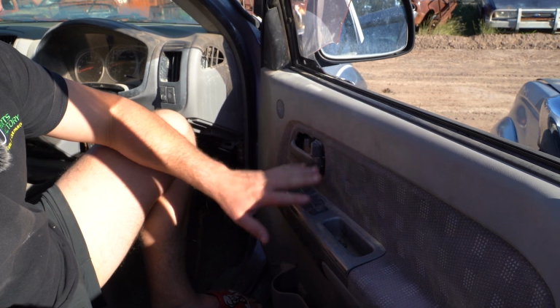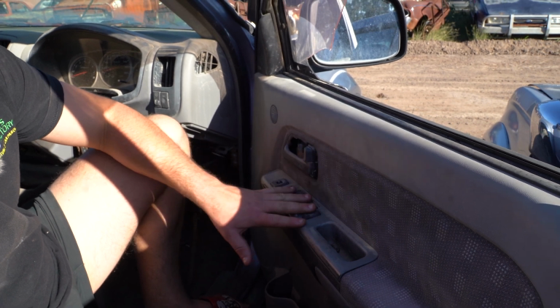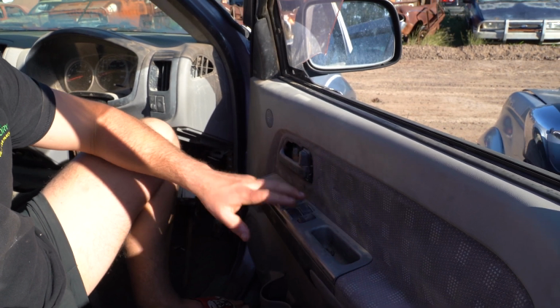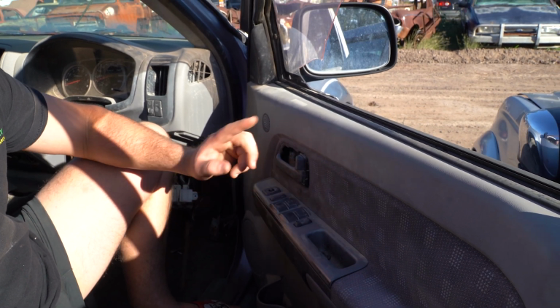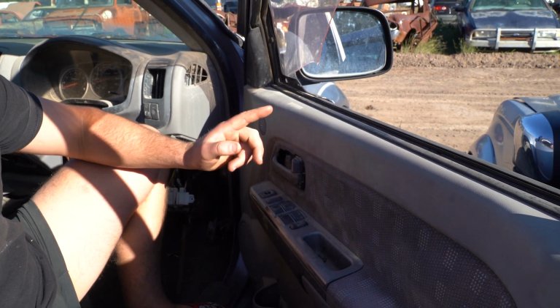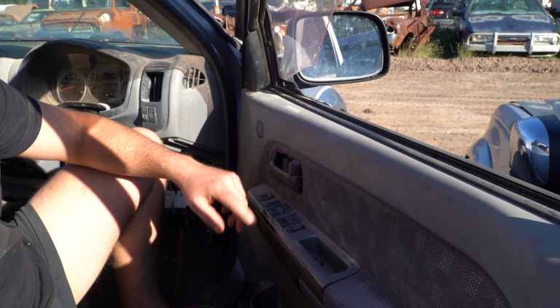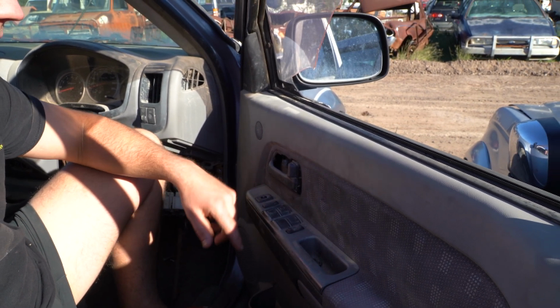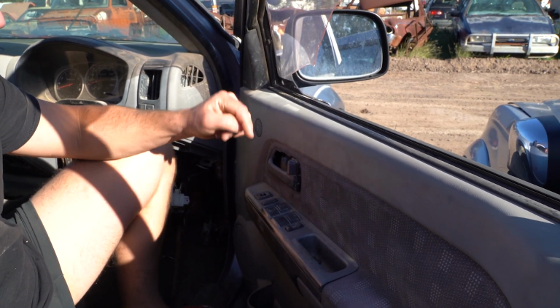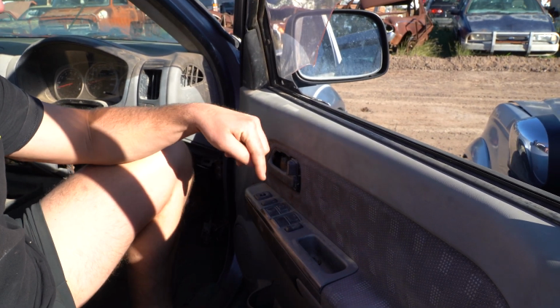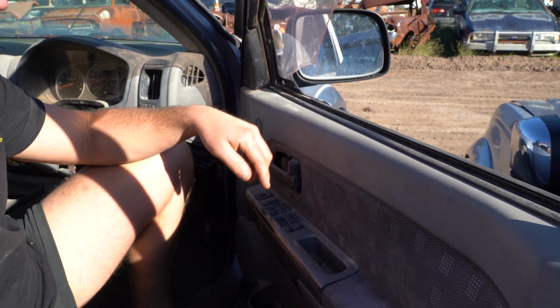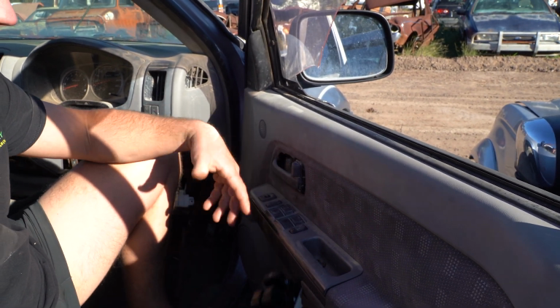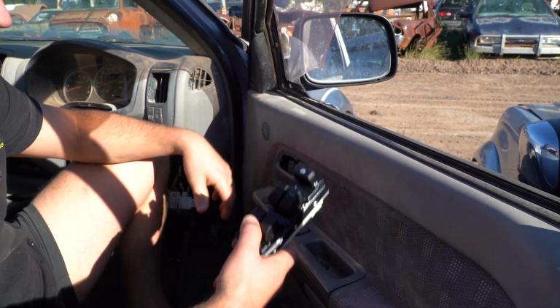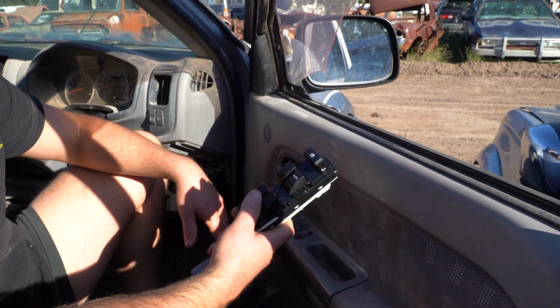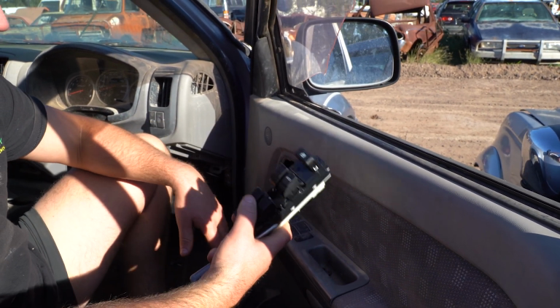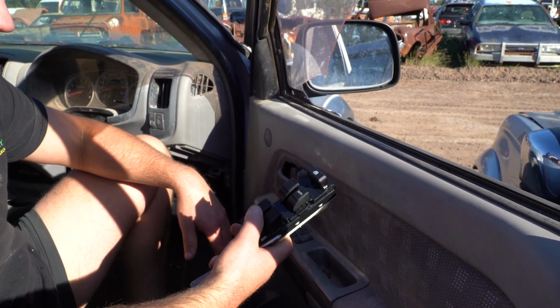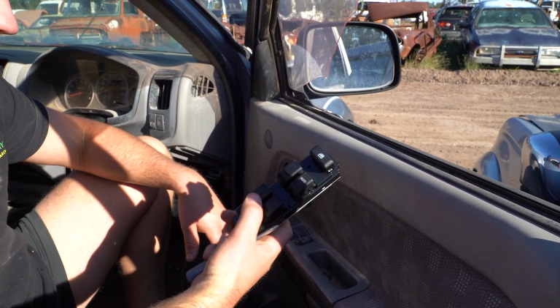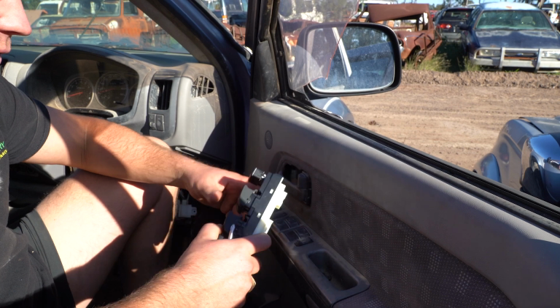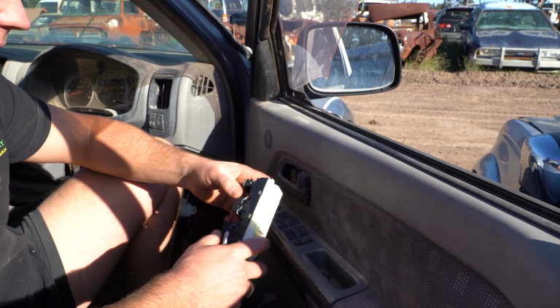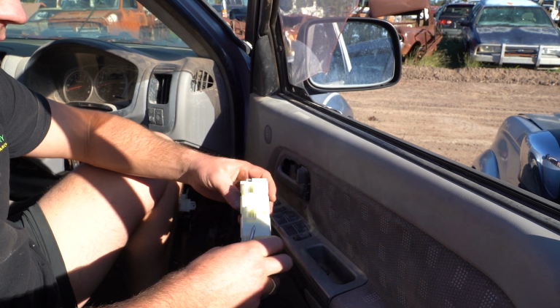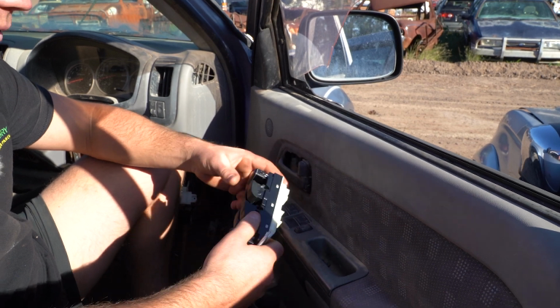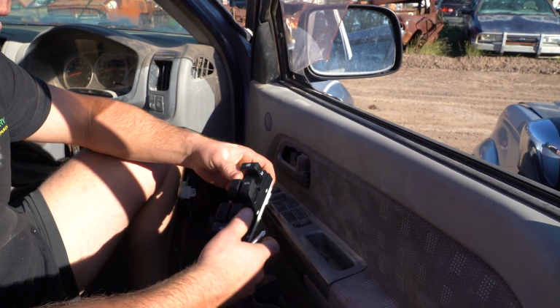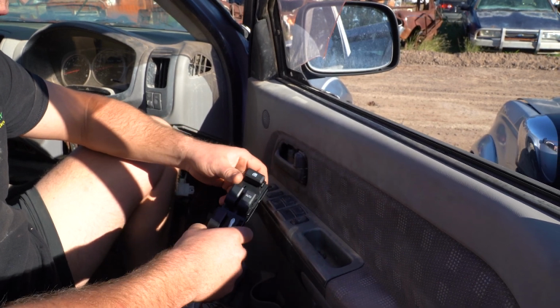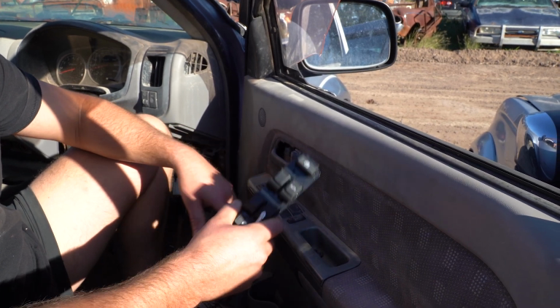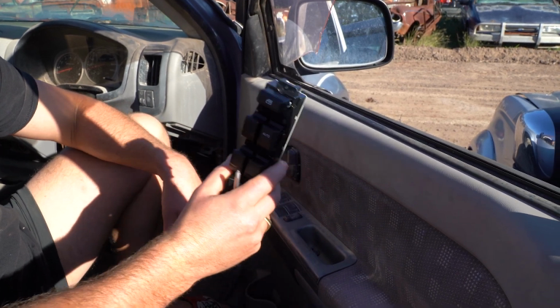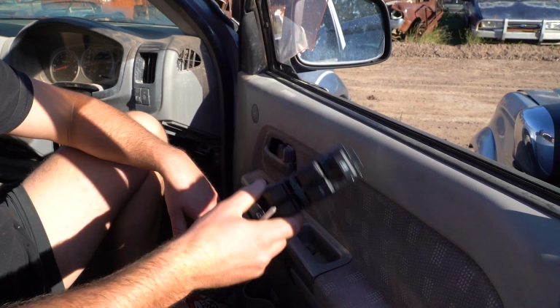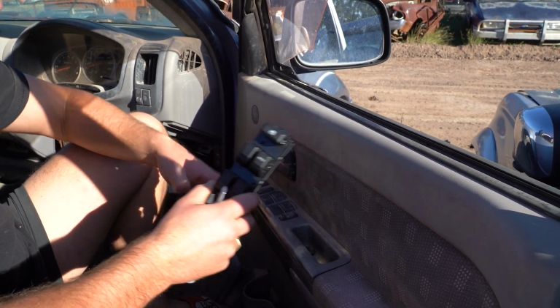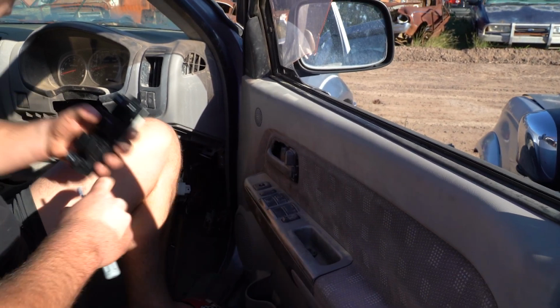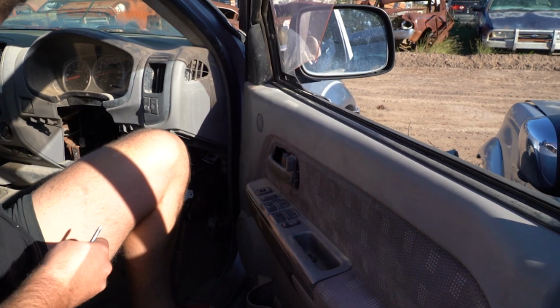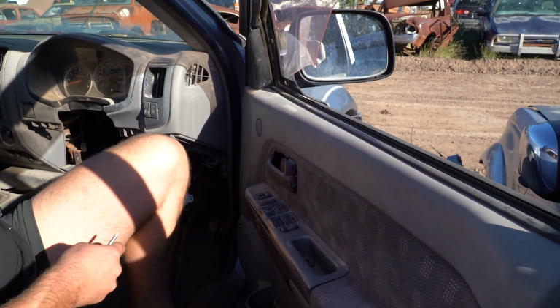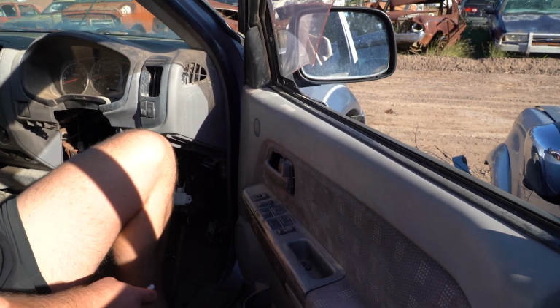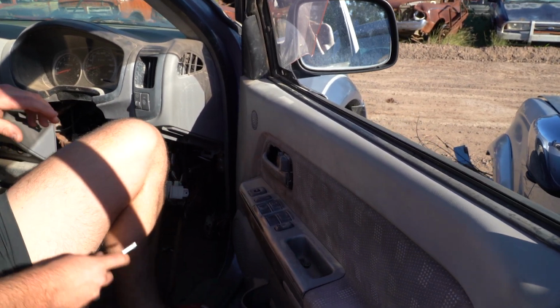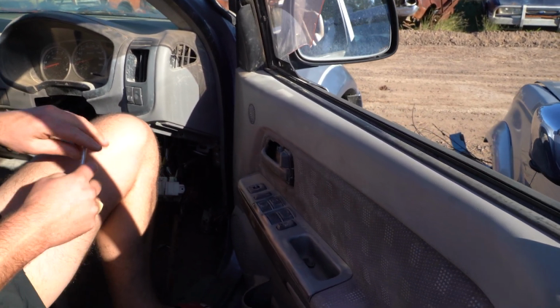It's always best to get the switch first and test it. If it doesn't fix it, then get your reg. We stock both — cruise onto the website and click the title of the video to get this on the way to your door. Once you've got it, it's time to replace it.